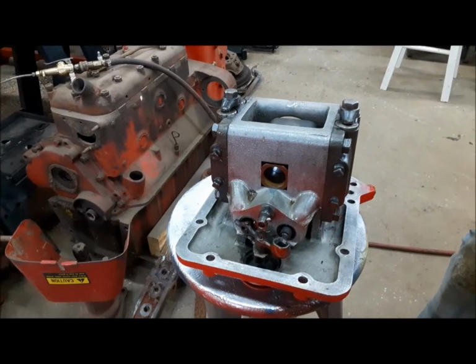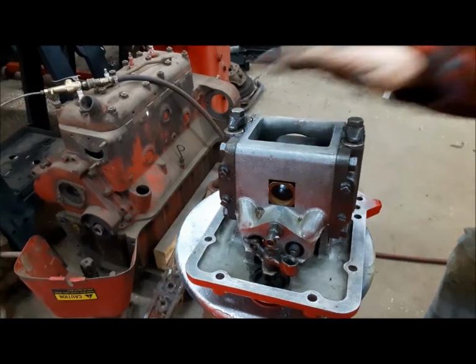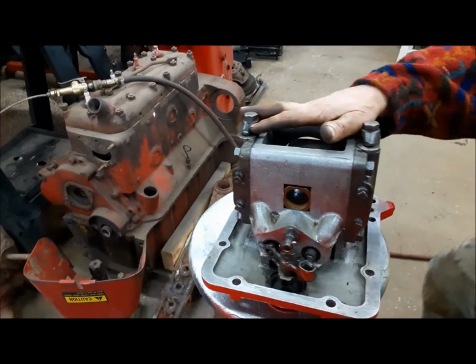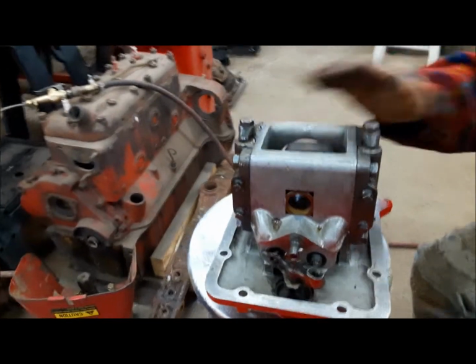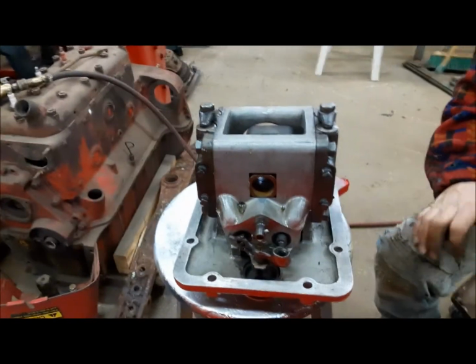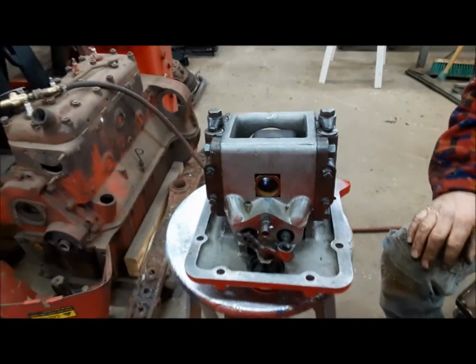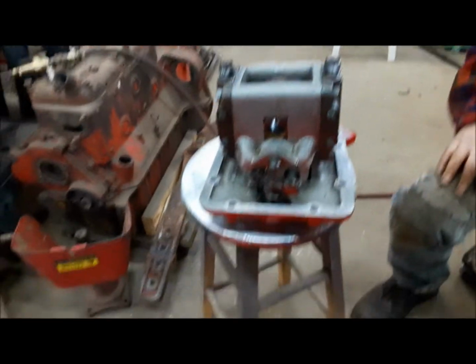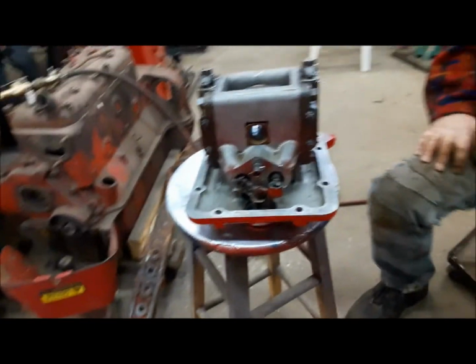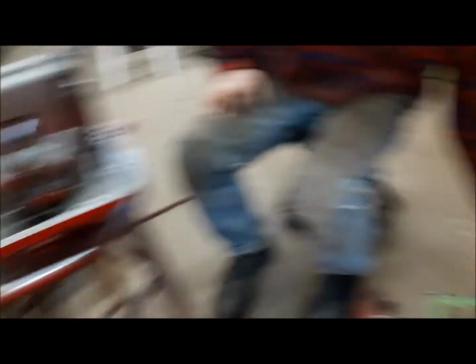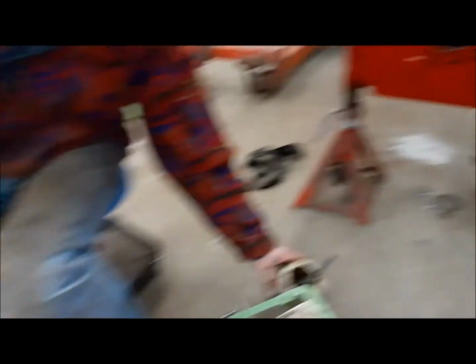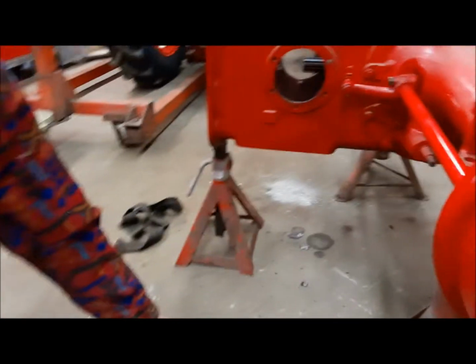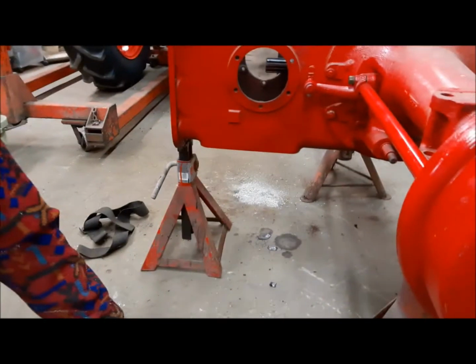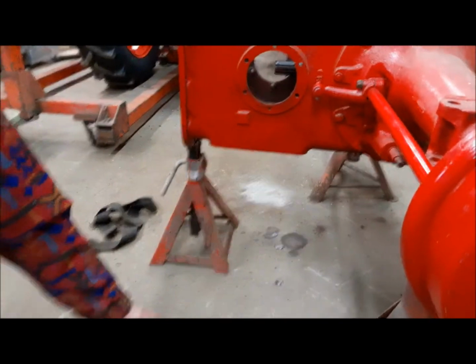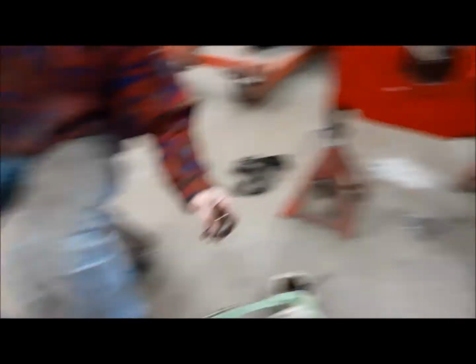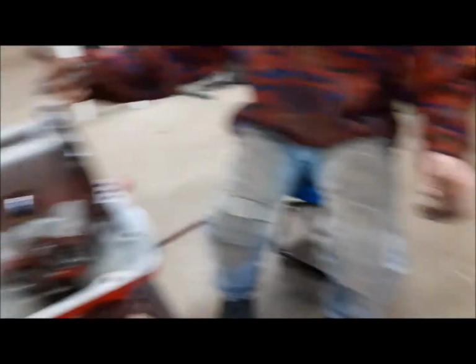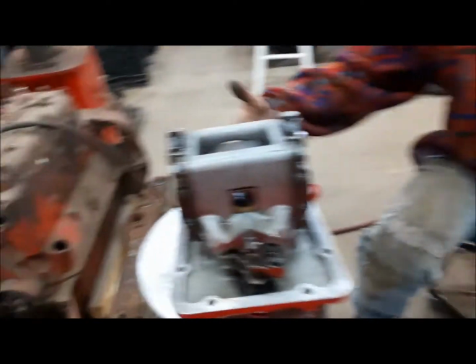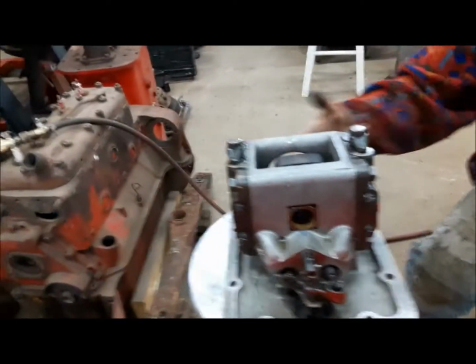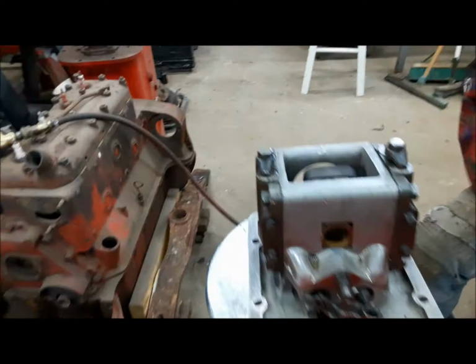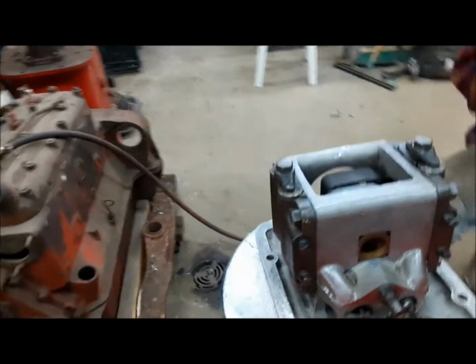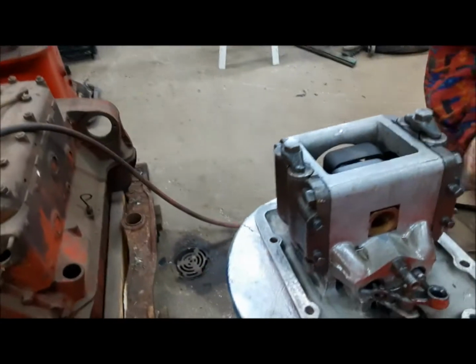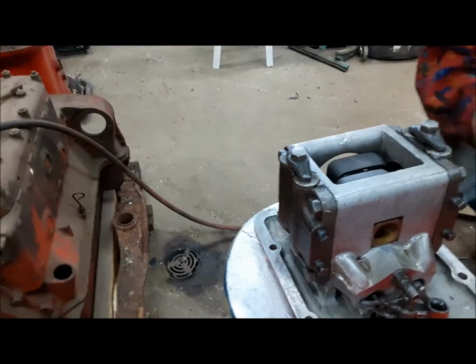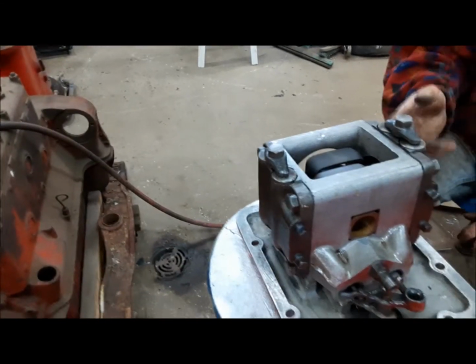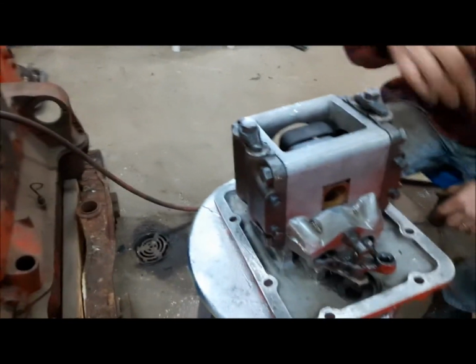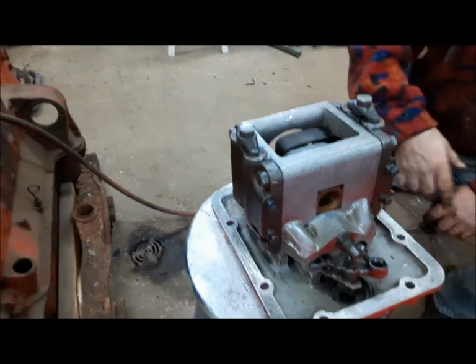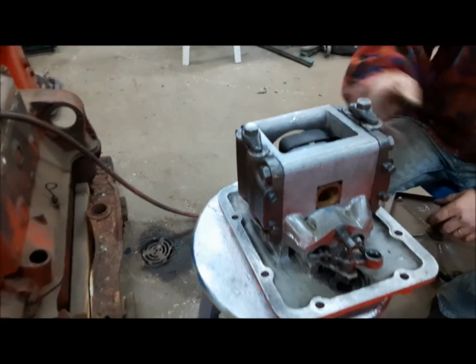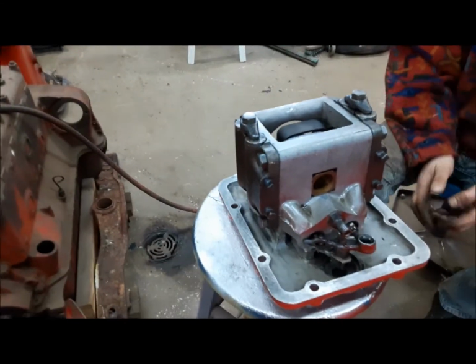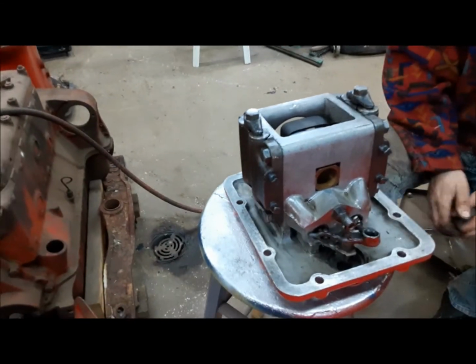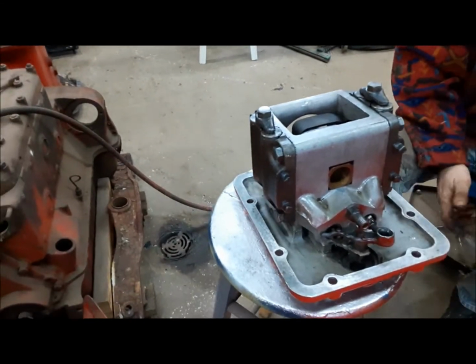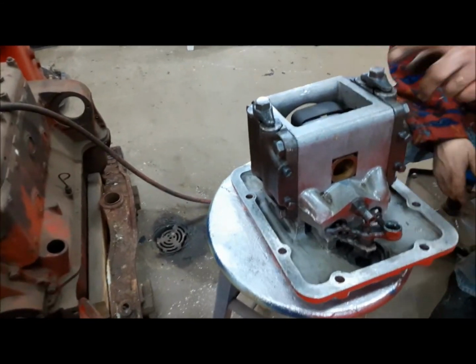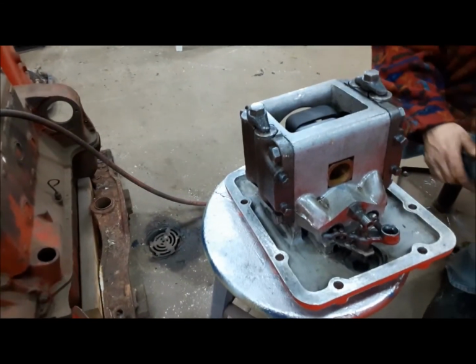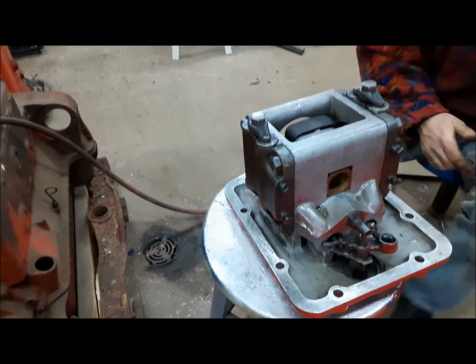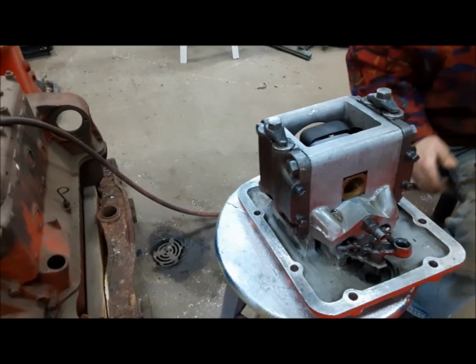This is our hydraulic pump — it fits down here in the belly. It's driven by the PTO shaft going through it, and that's what drives it. That's why on these old Fords you have to turn on the PTO to run the hydraulic pump.